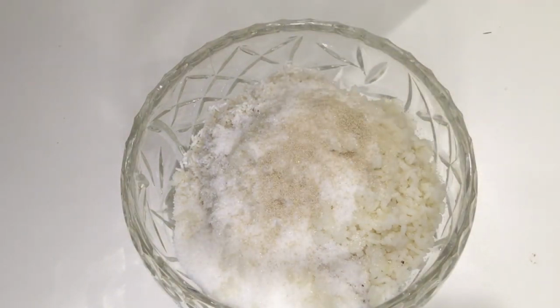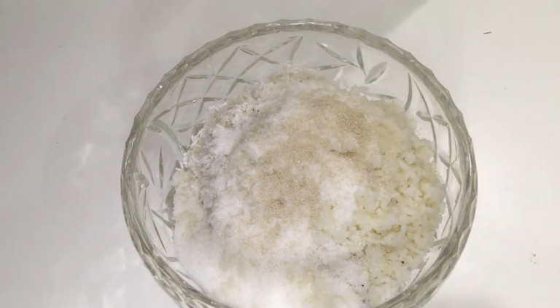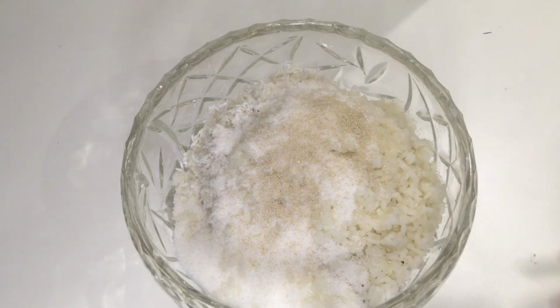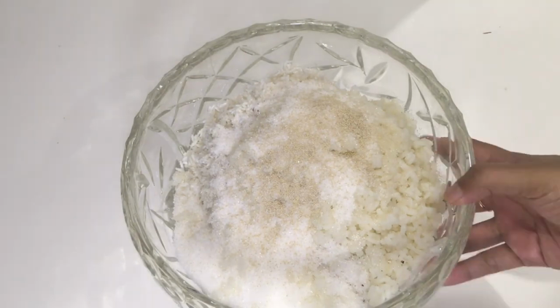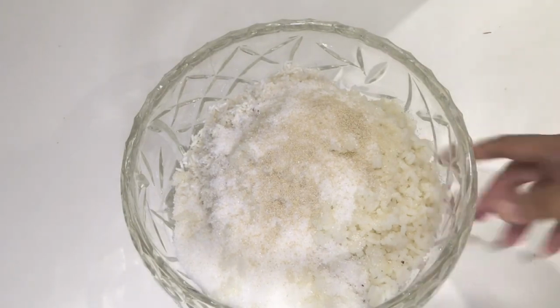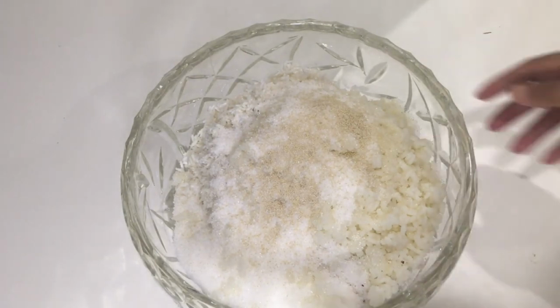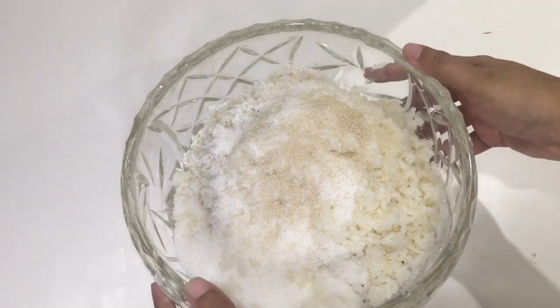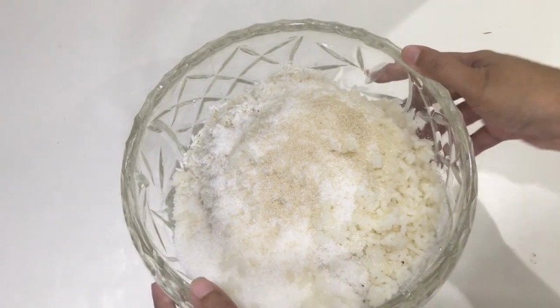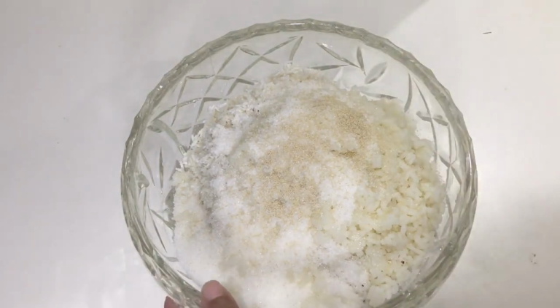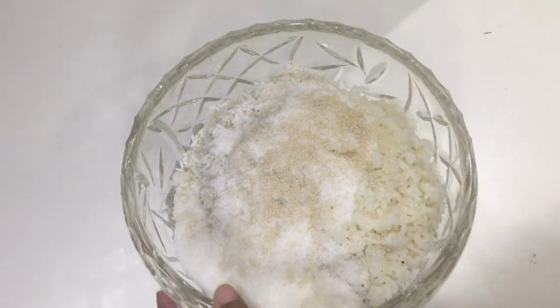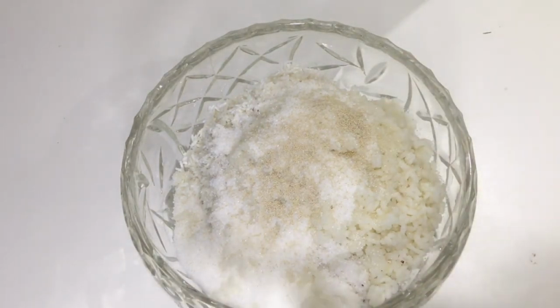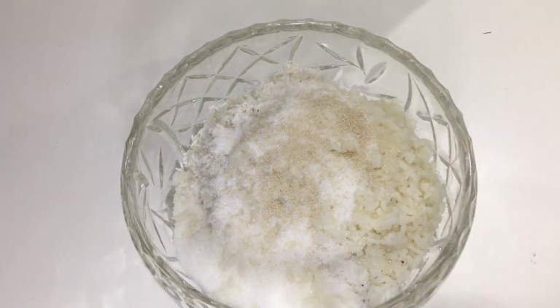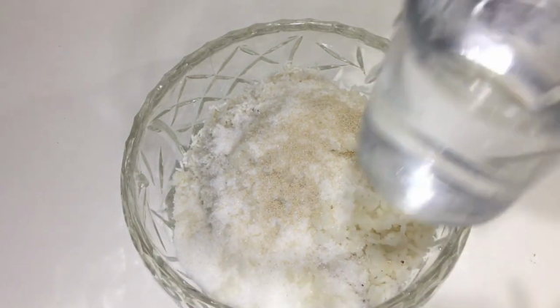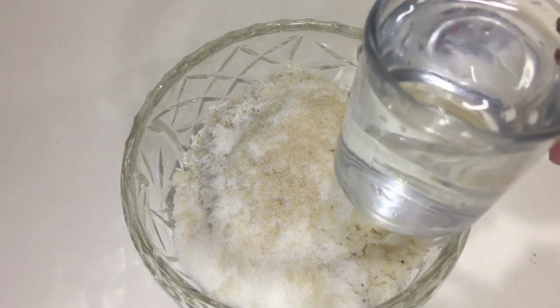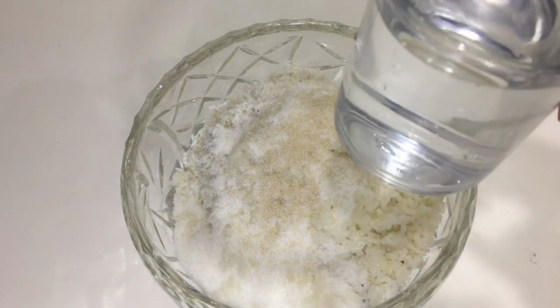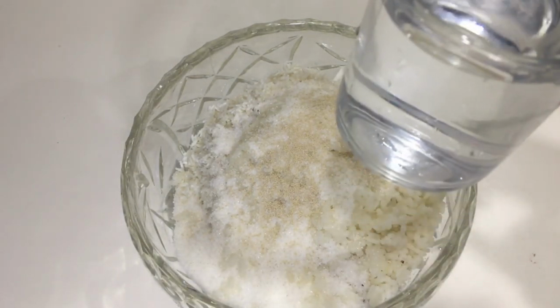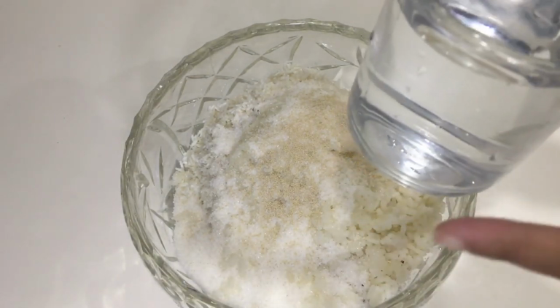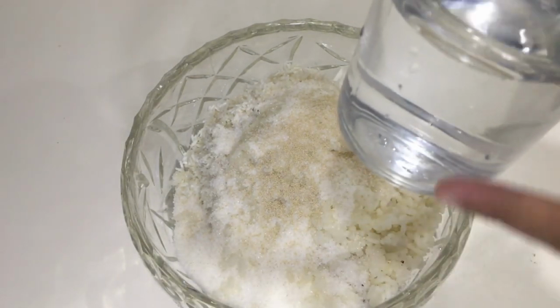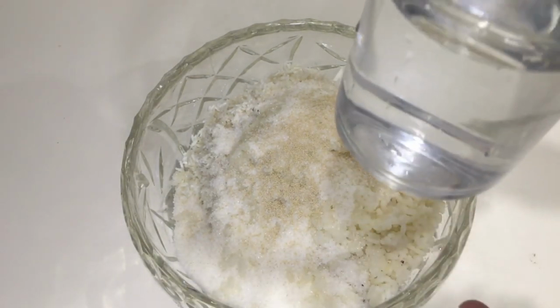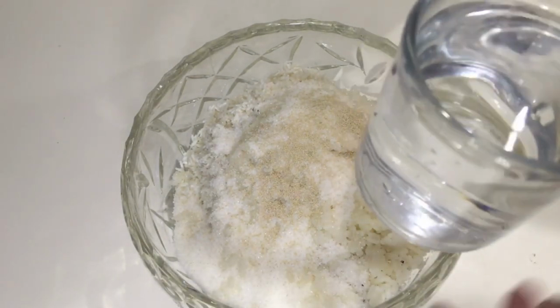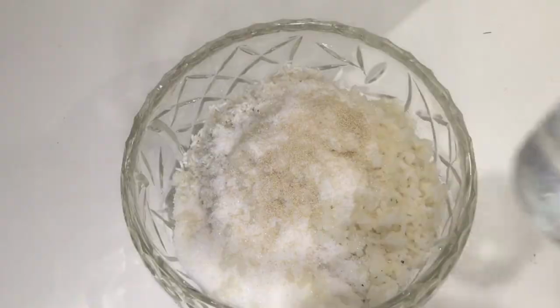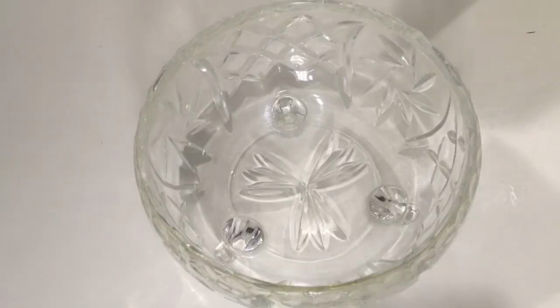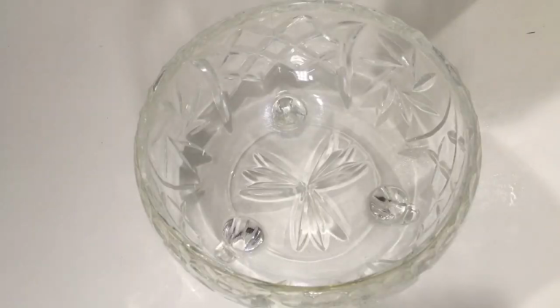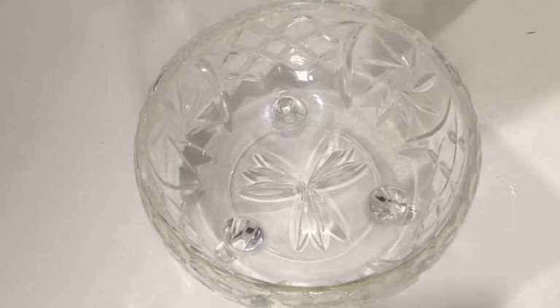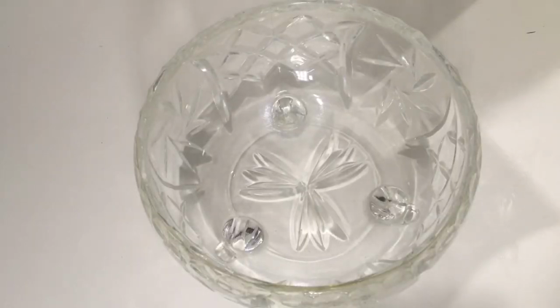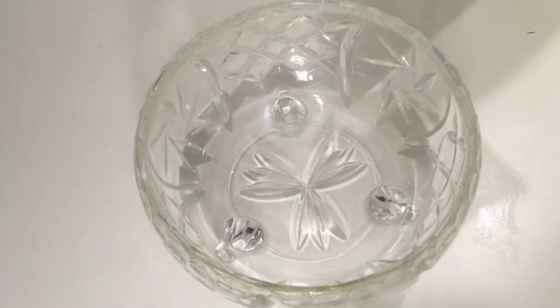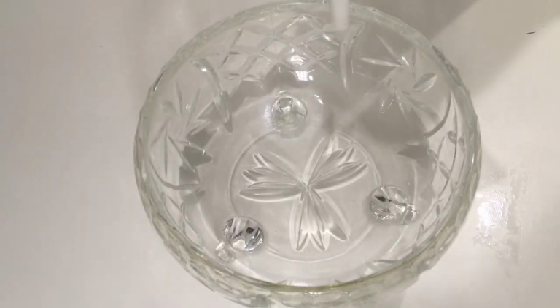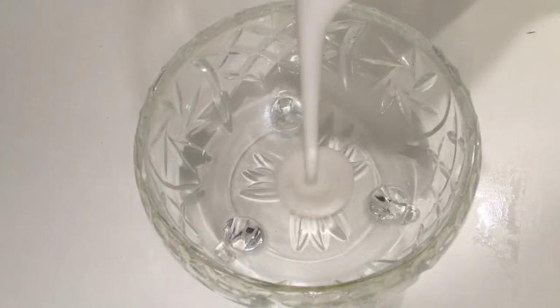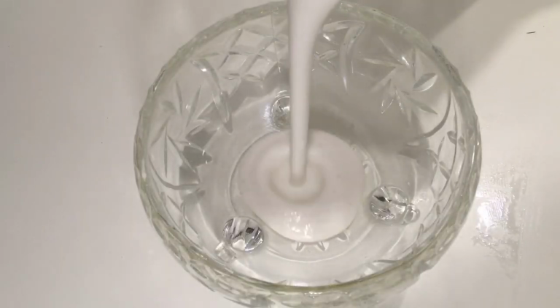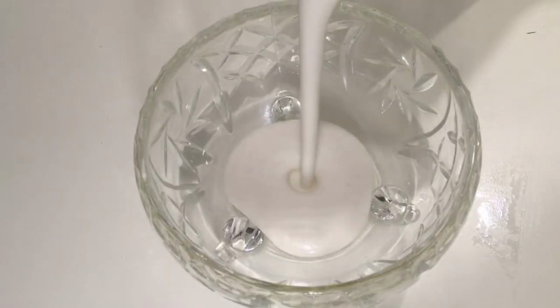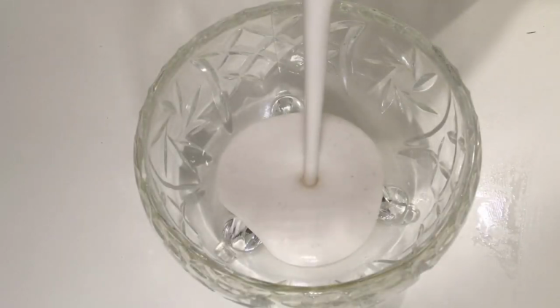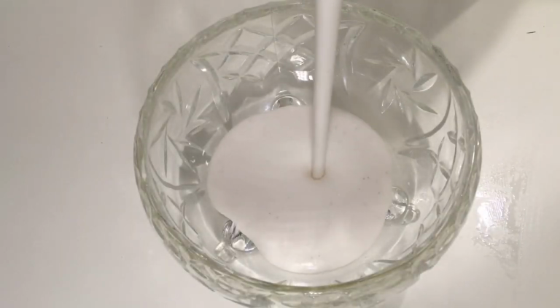Eventually add it to a blender. I will try it in the second cup and seal it.